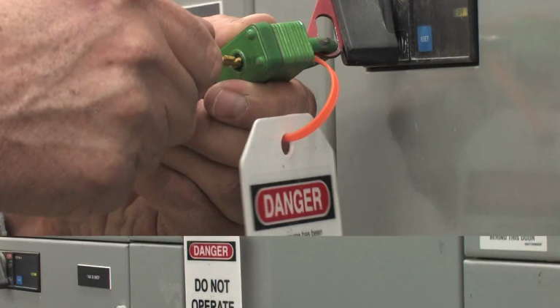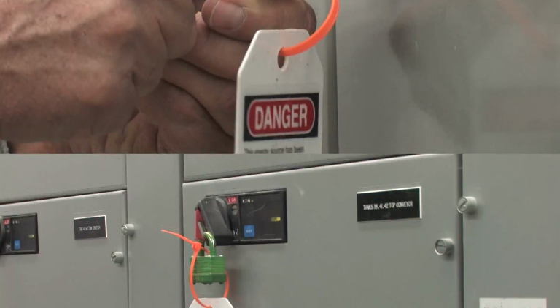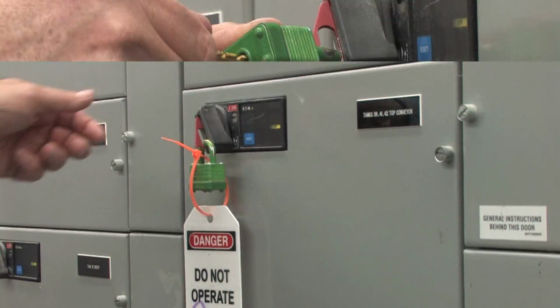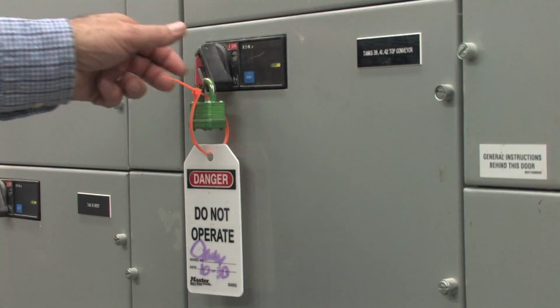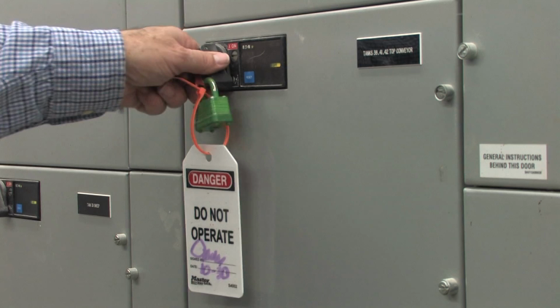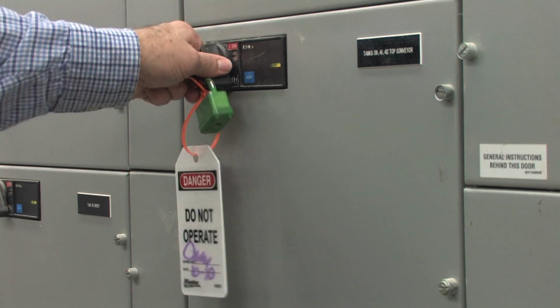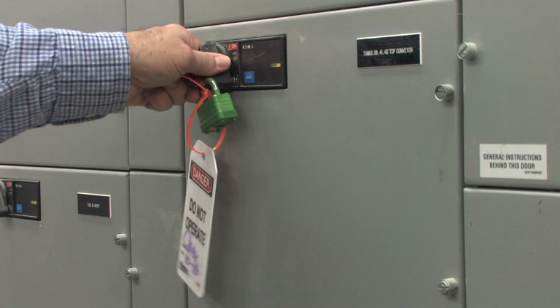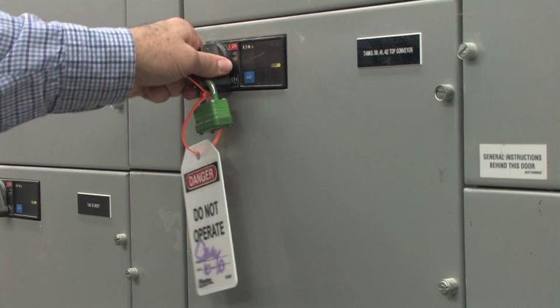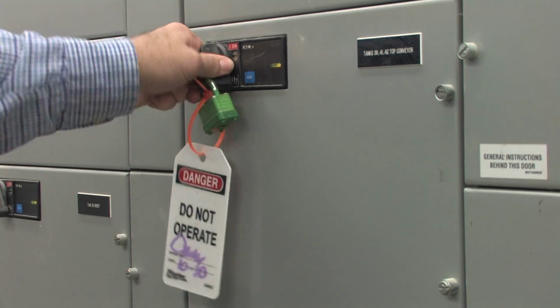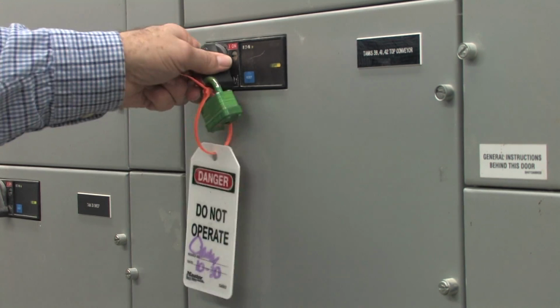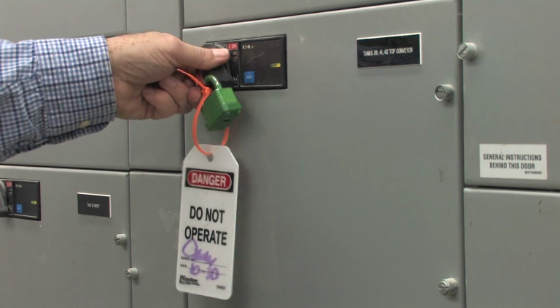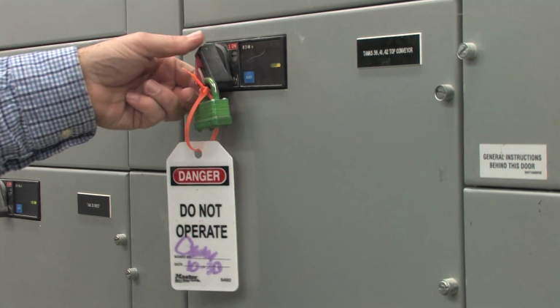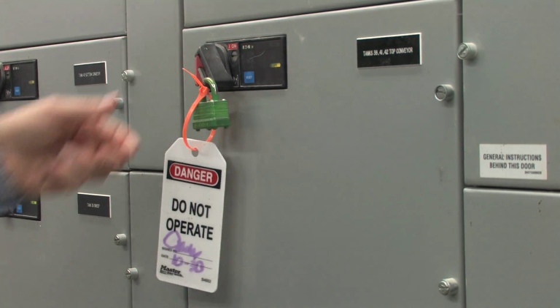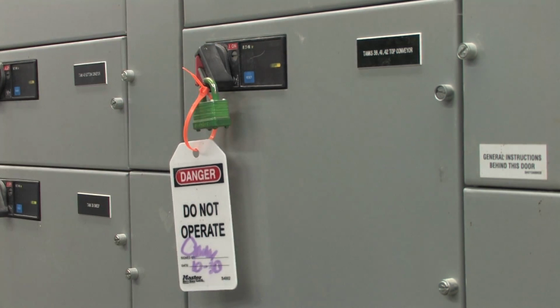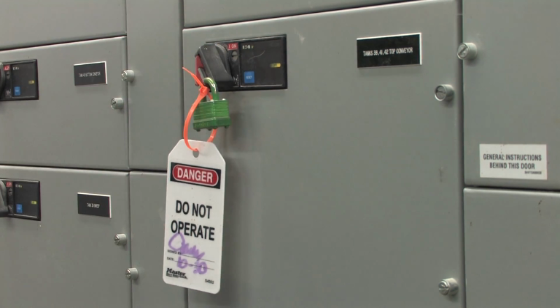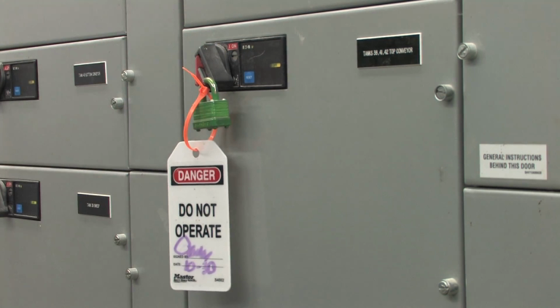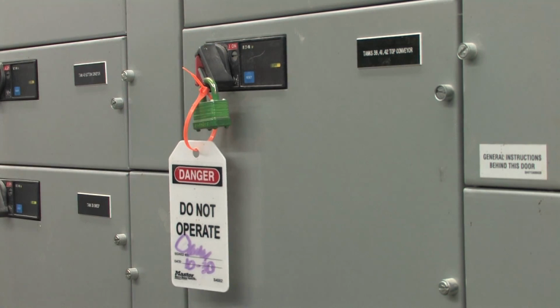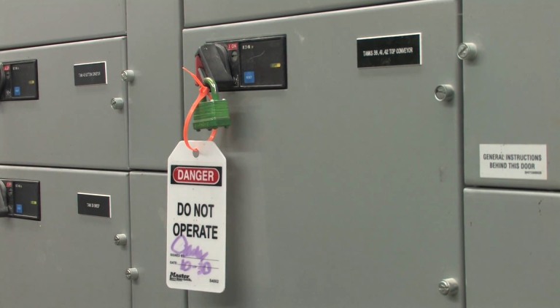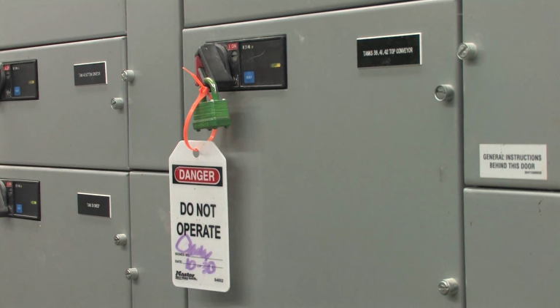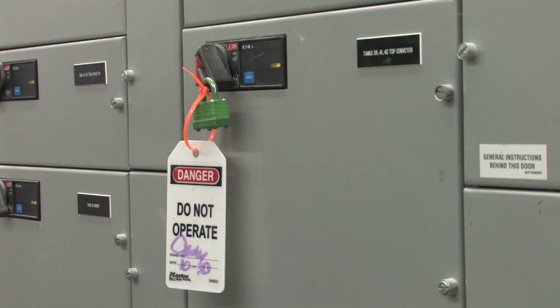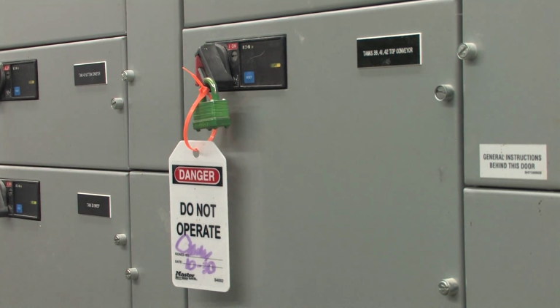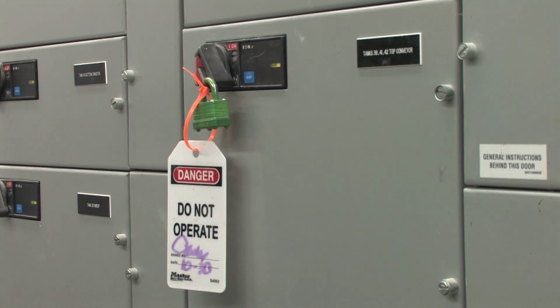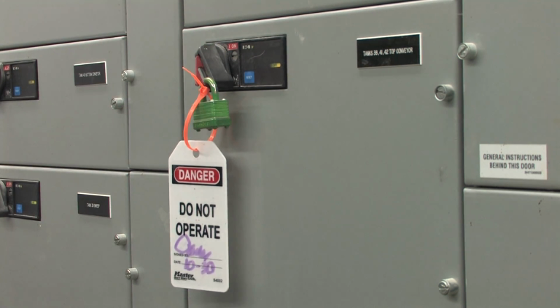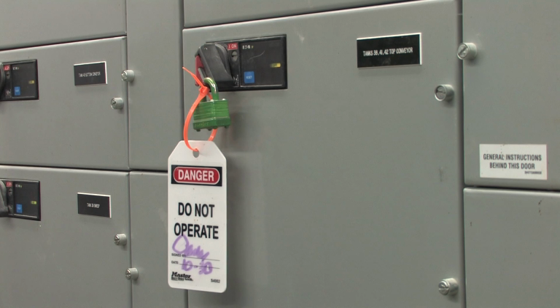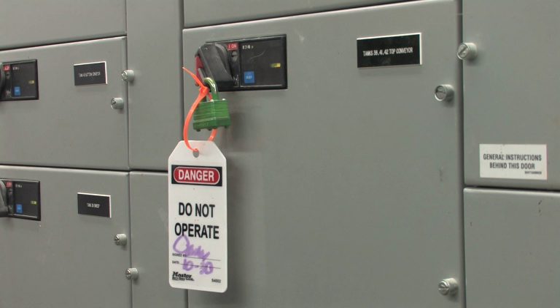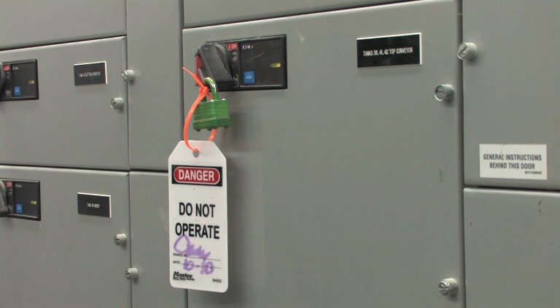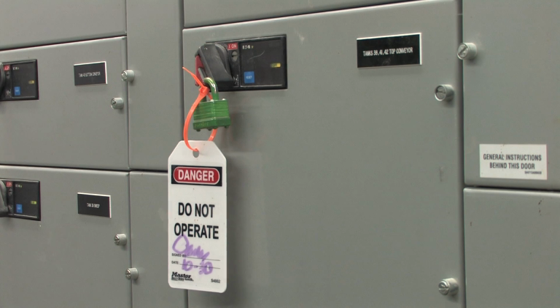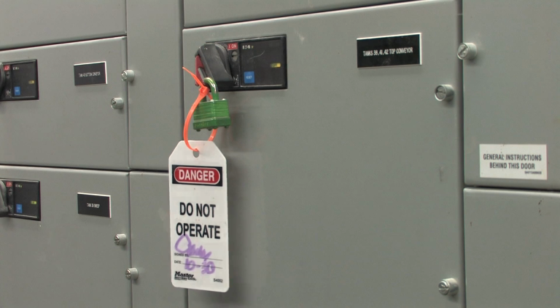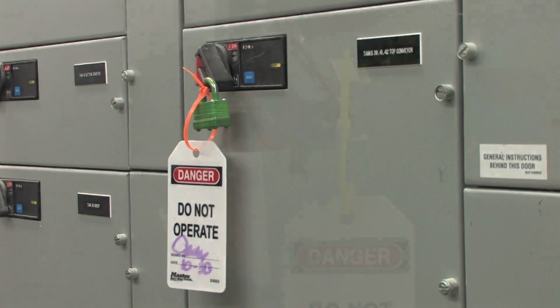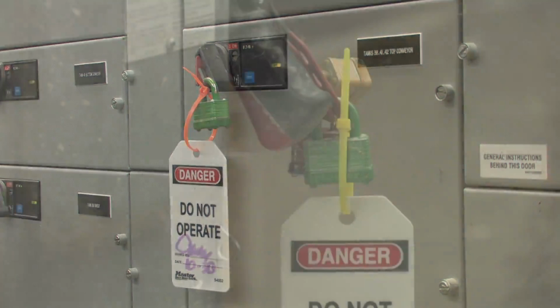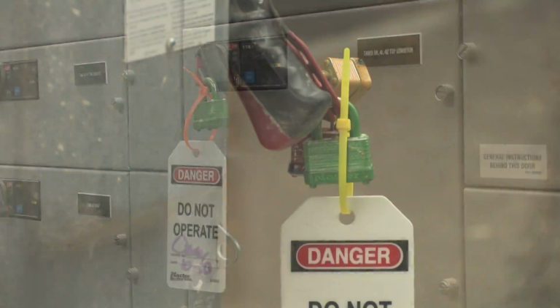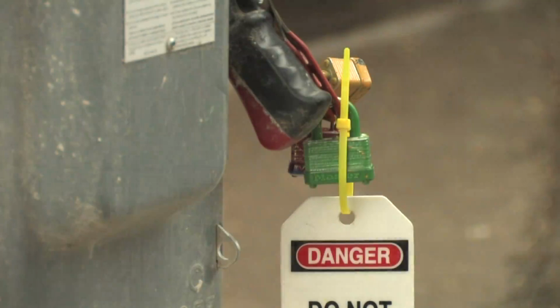Next, try starting the equipment. If there are normally several ways to start it, try them all. This makes sure that you have successfully shut everything off.